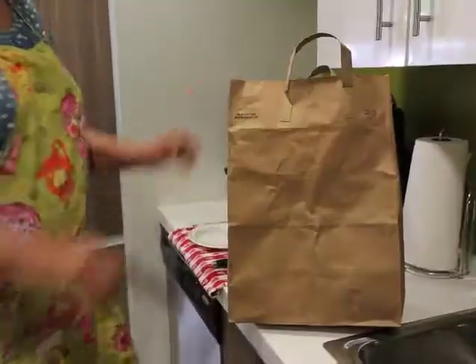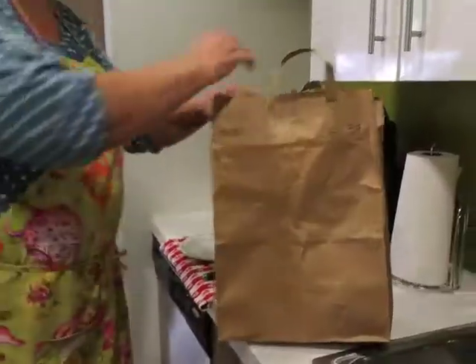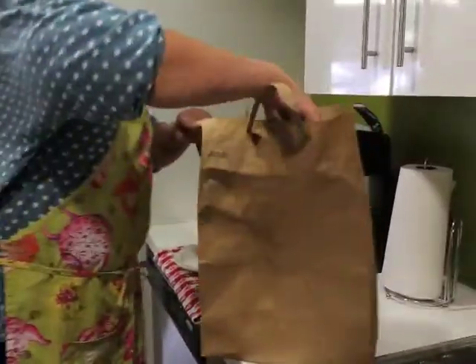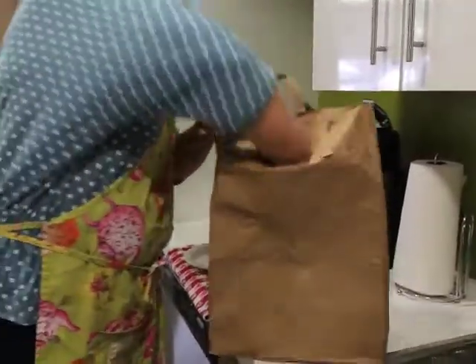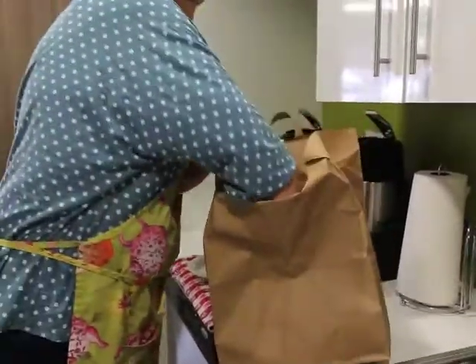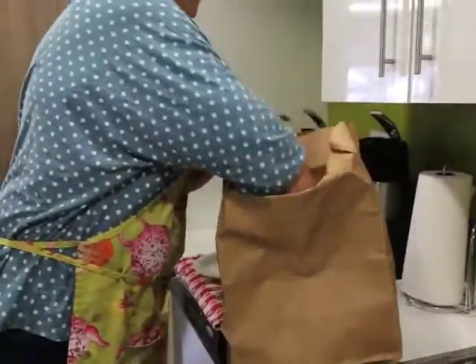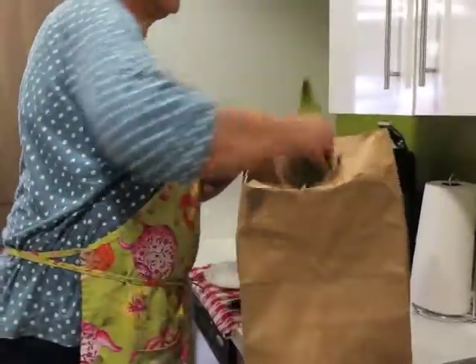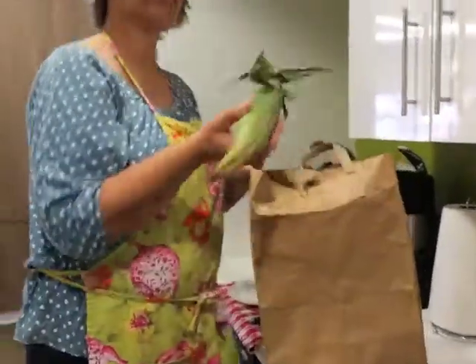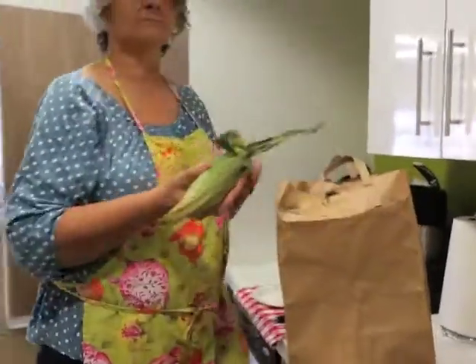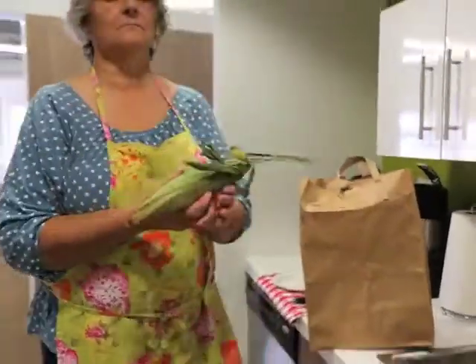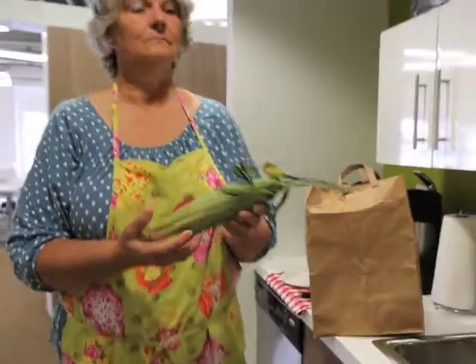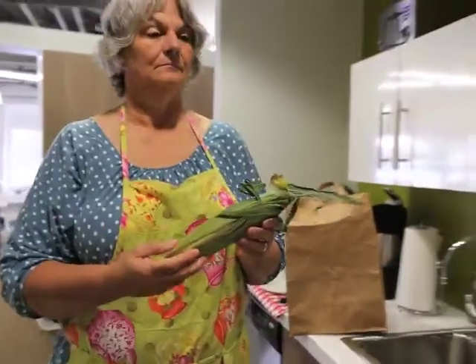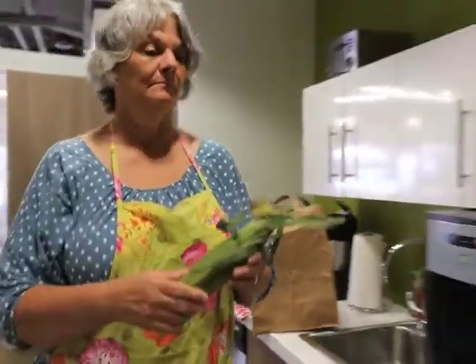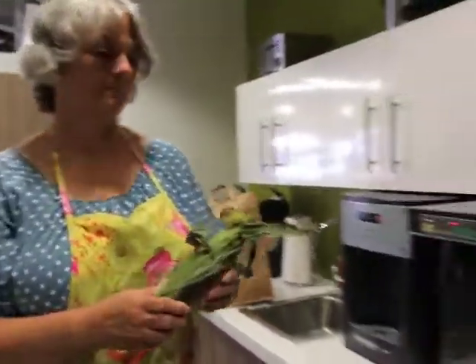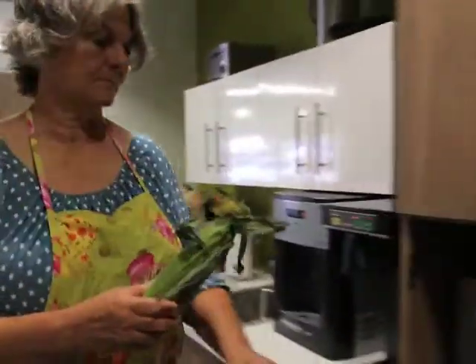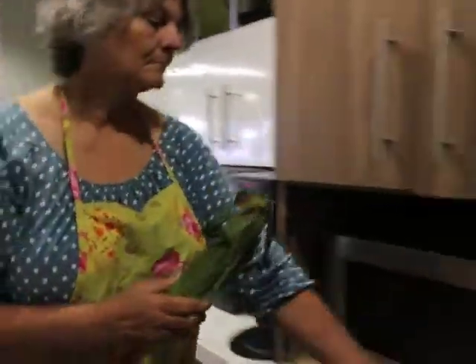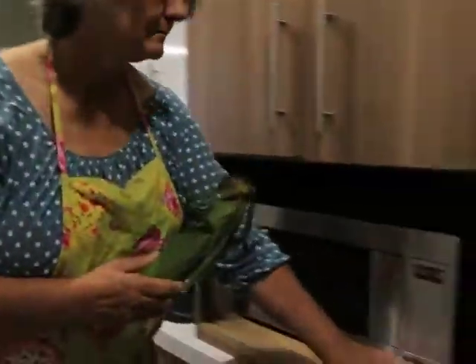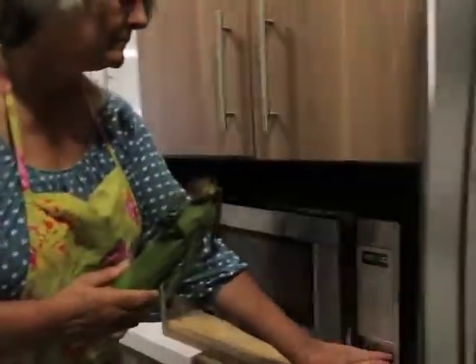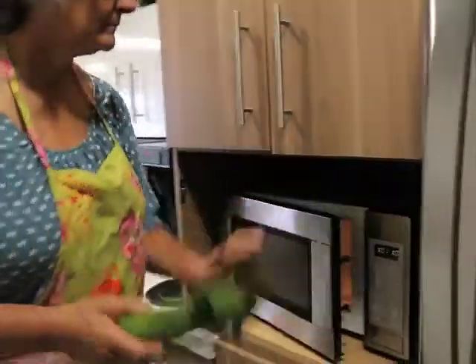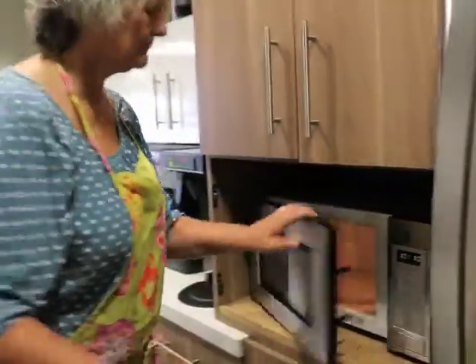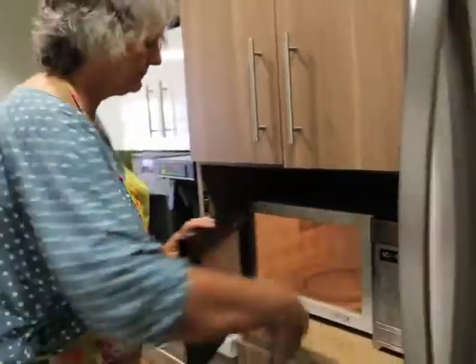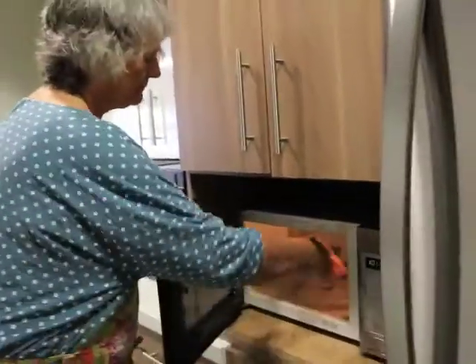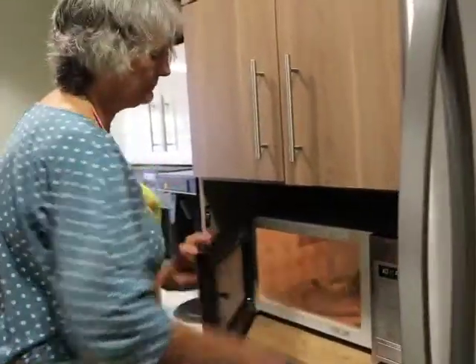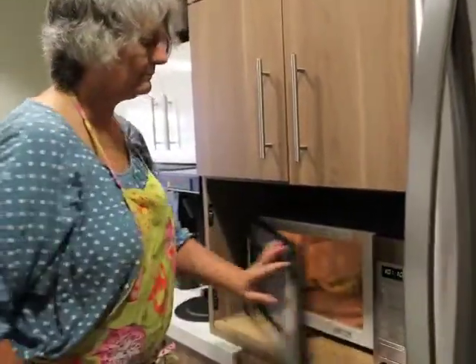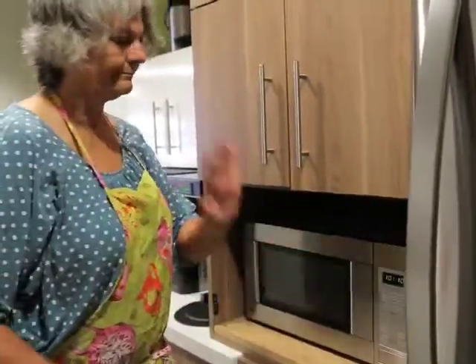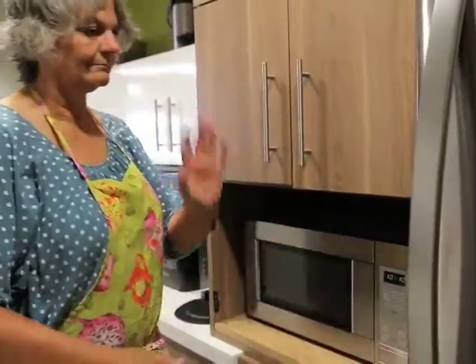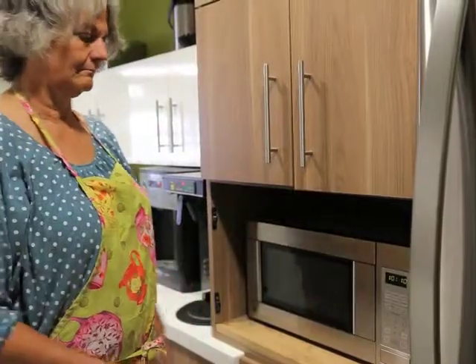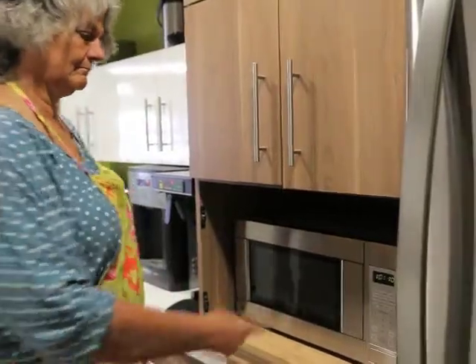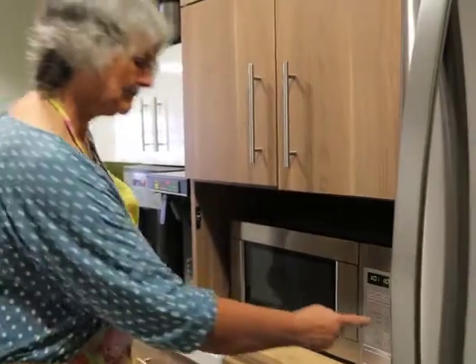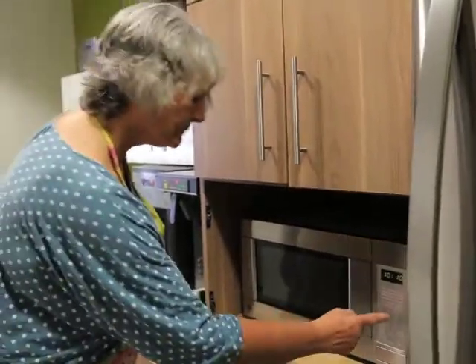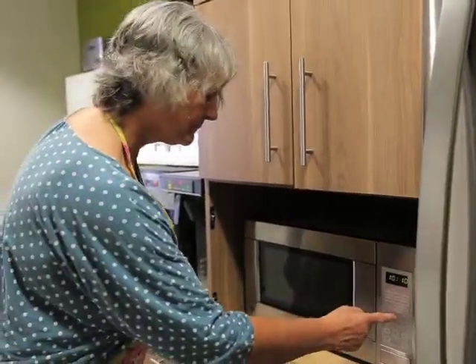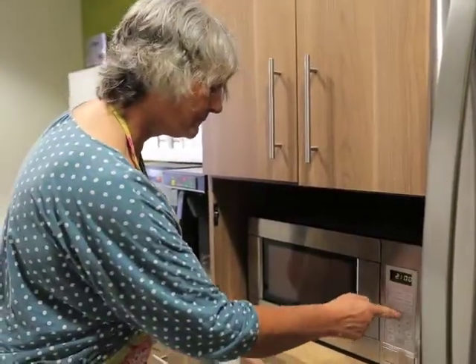Why deal with the mess though when you can cook the corn right in the husk? You just pop it into the microwave in the husk, straight from the field, for two or three minutes per ear.